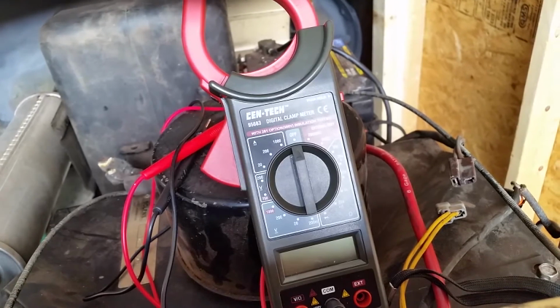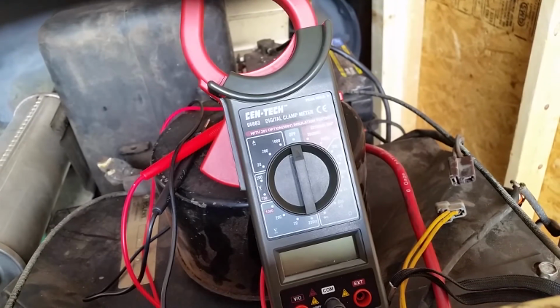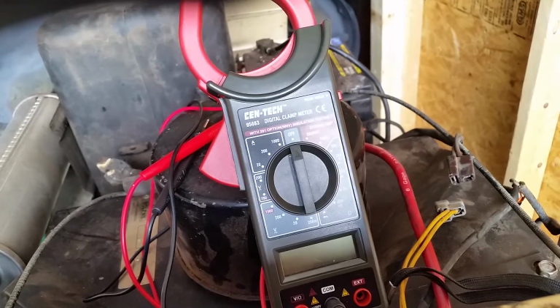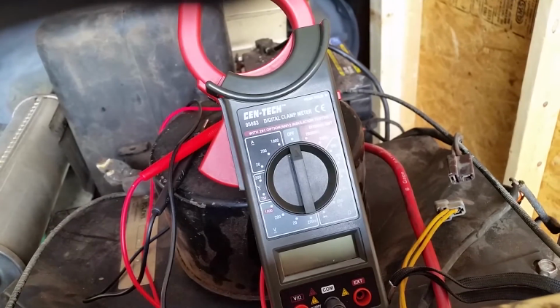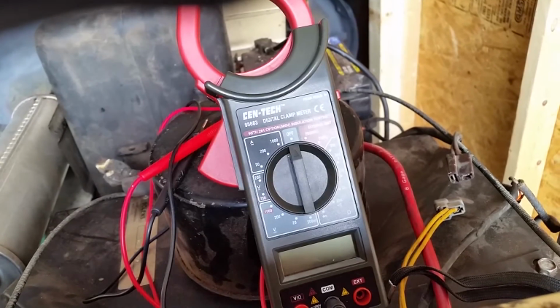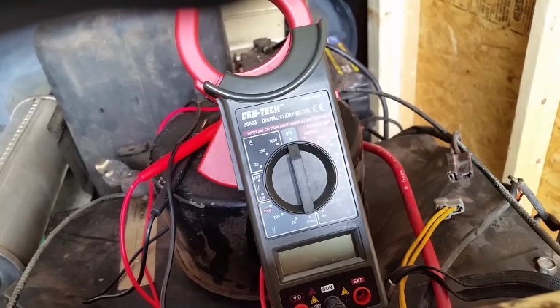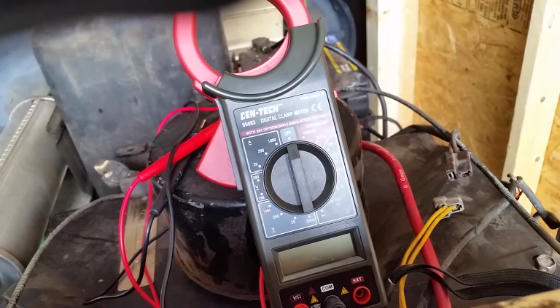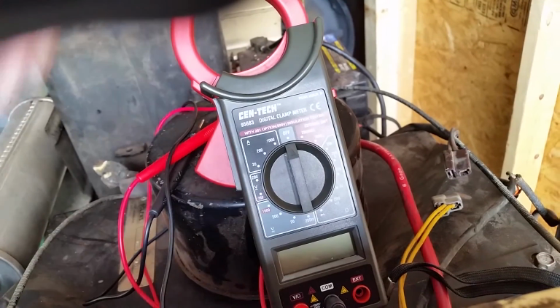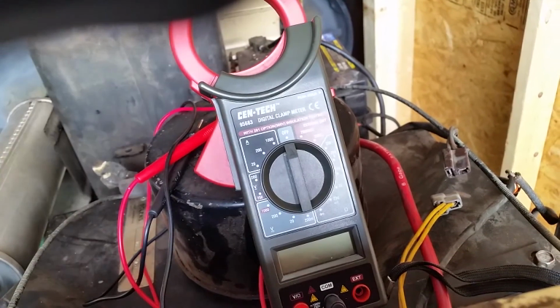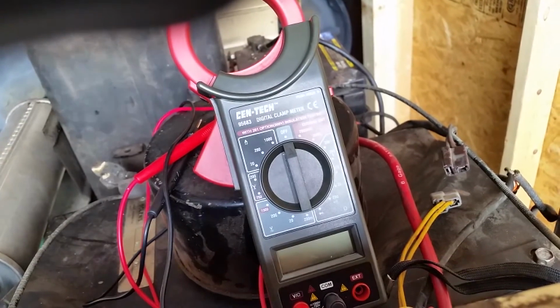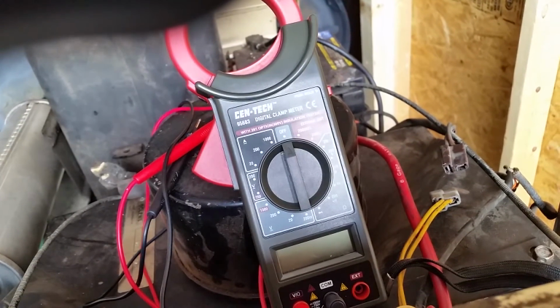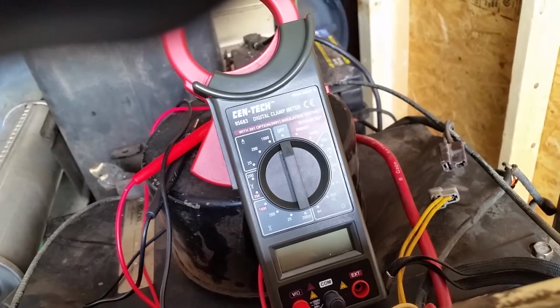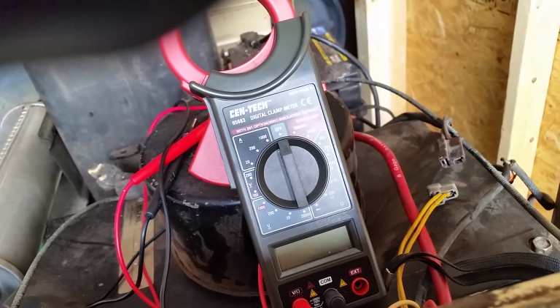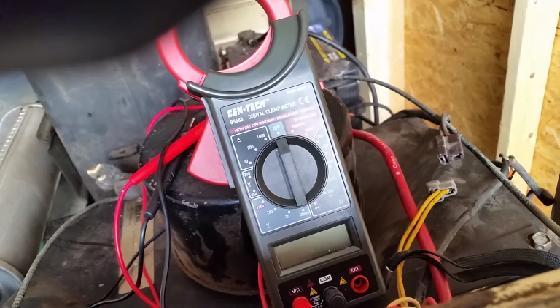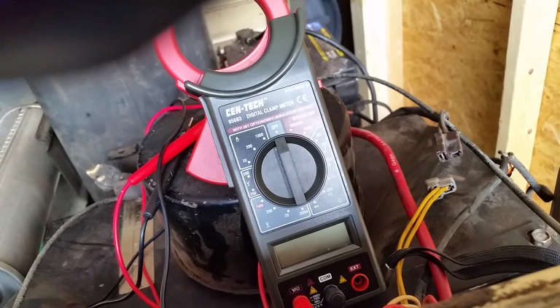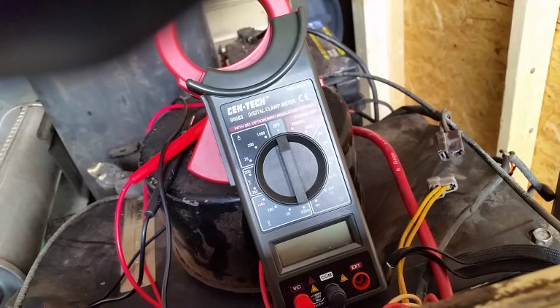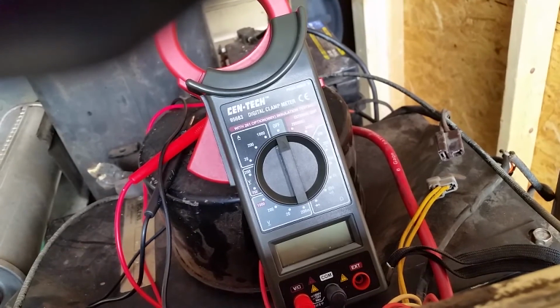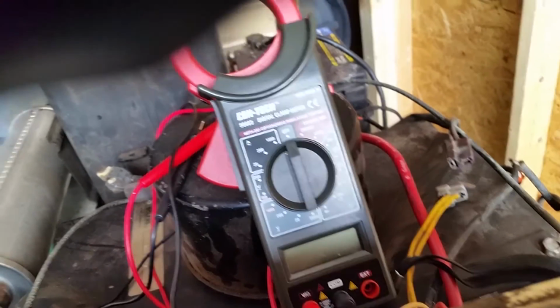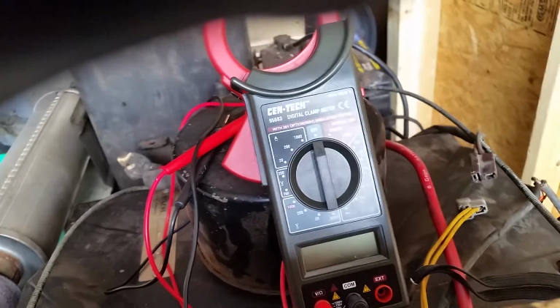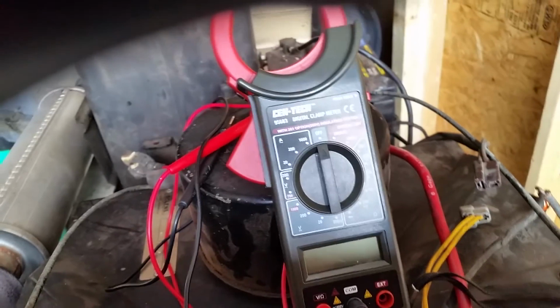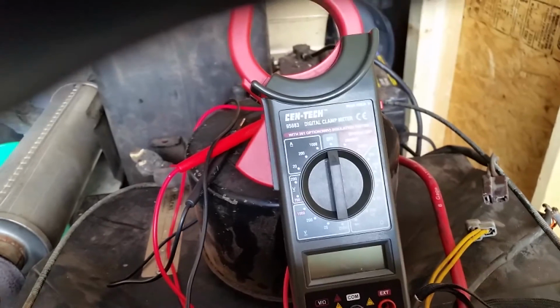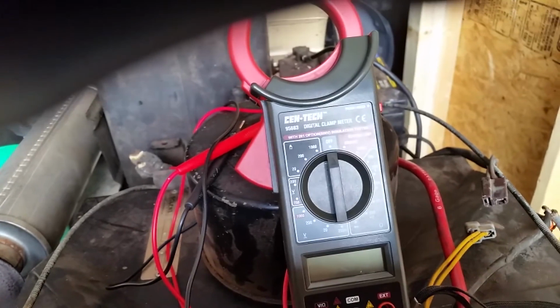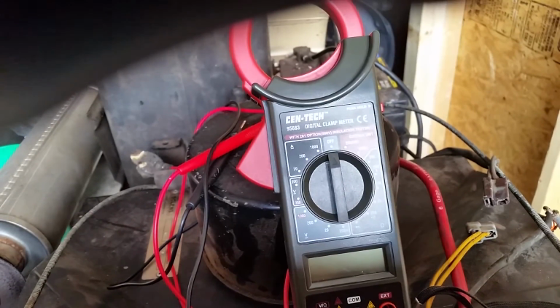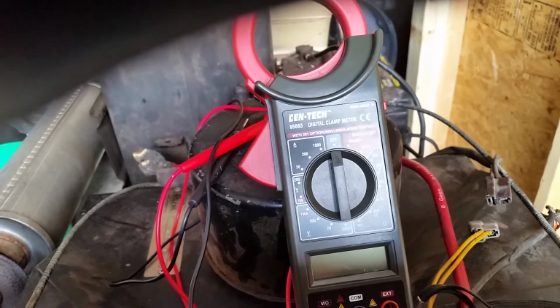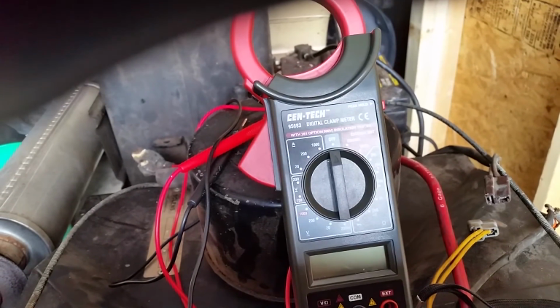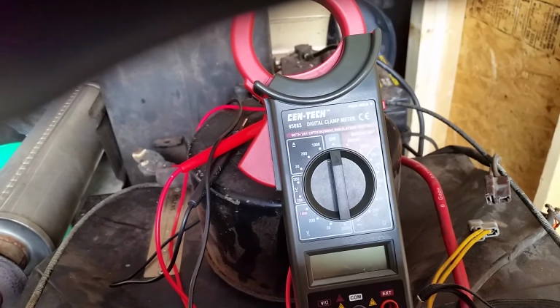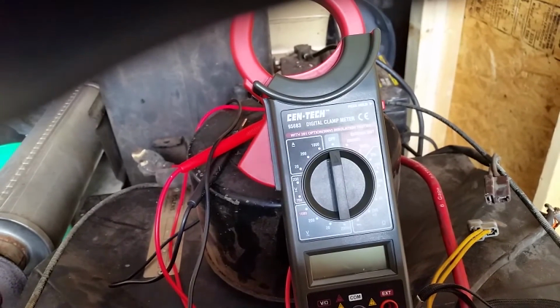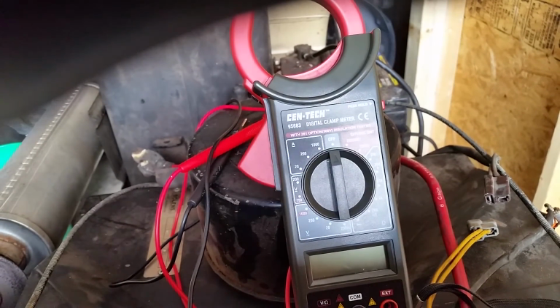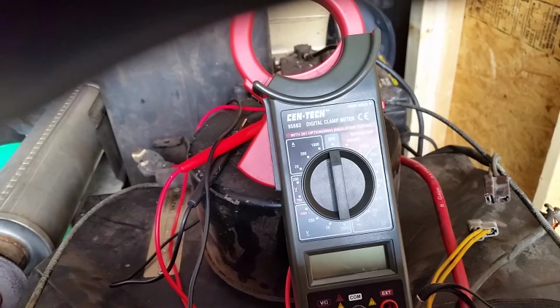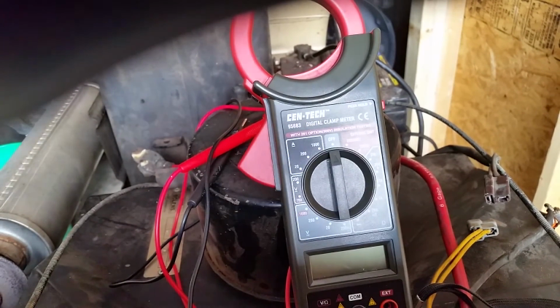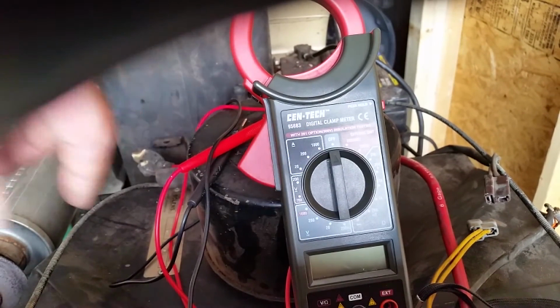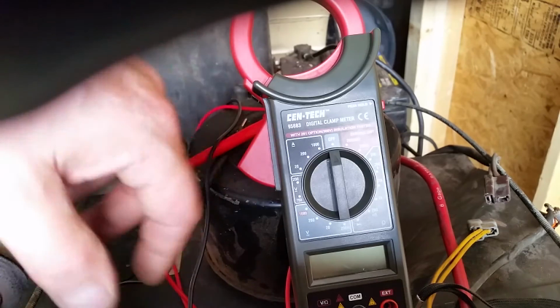Alright, we got the video rolling here. This time I remembered to bring the meter along, so it kind of helps when you want to test out electrical equipment.